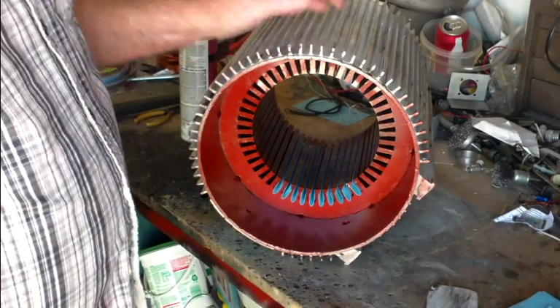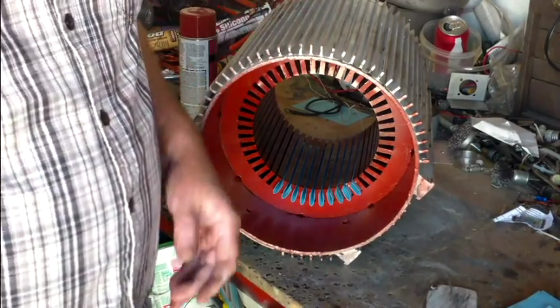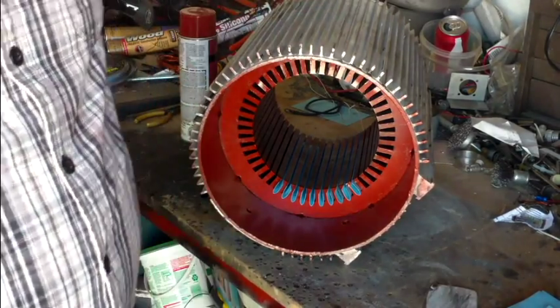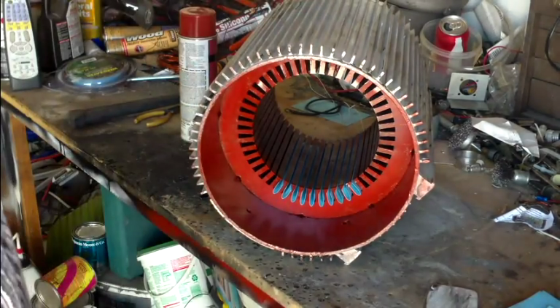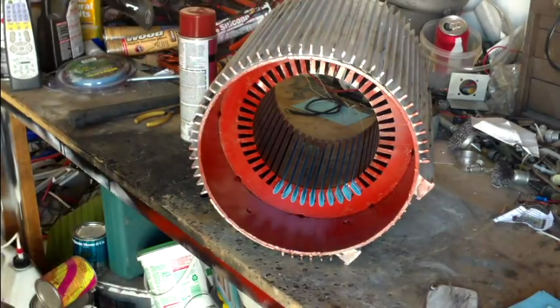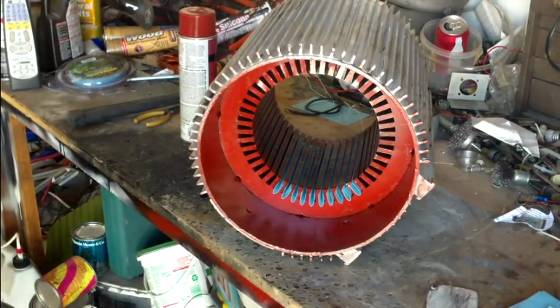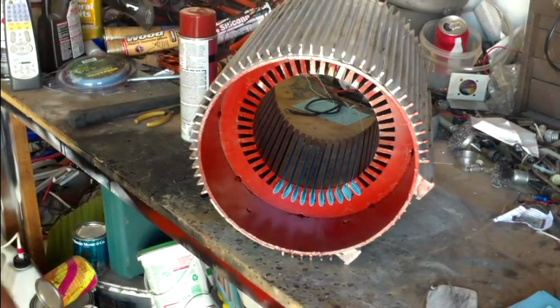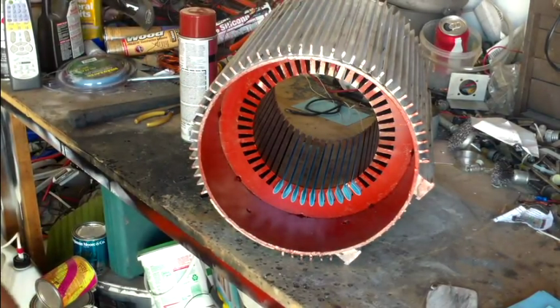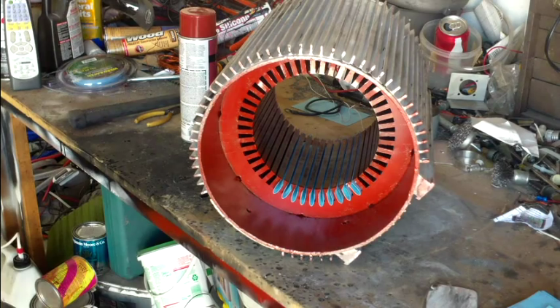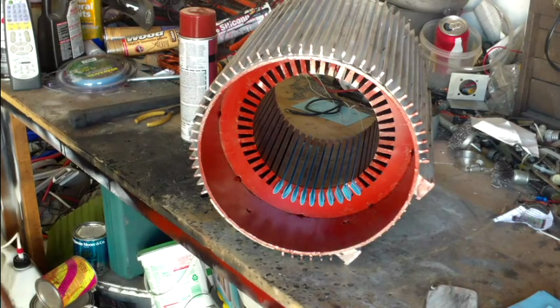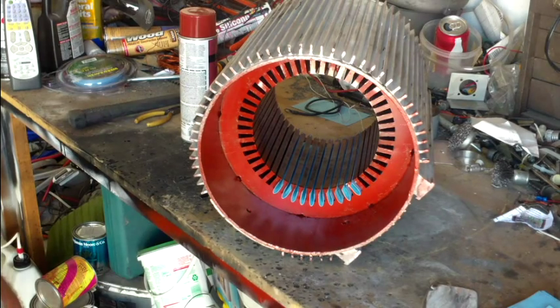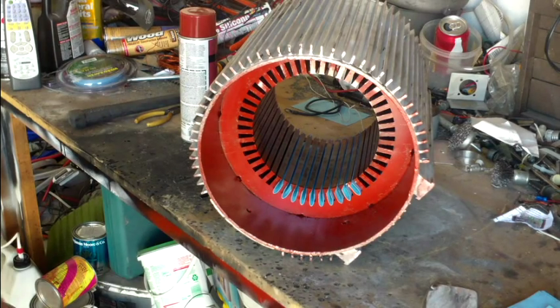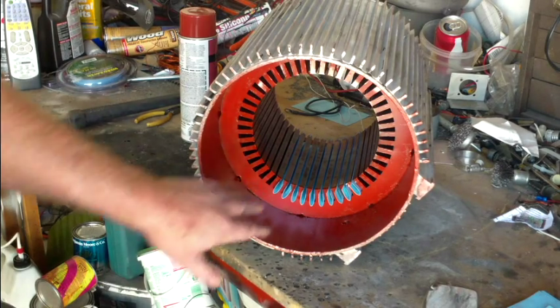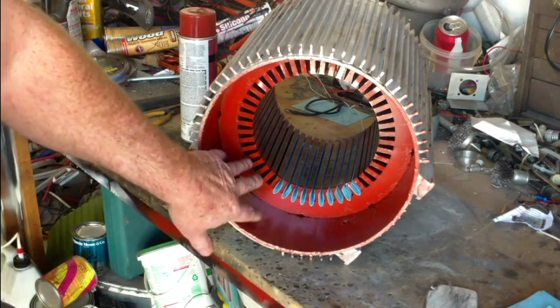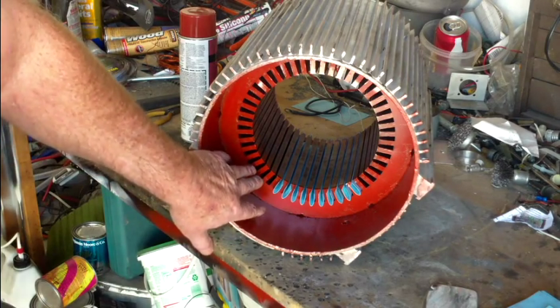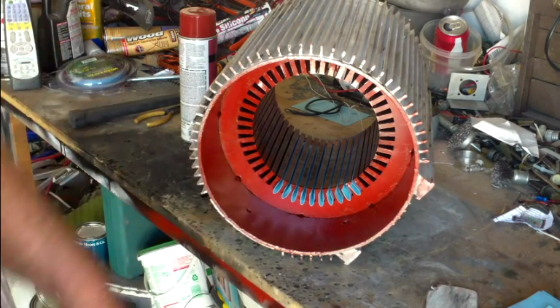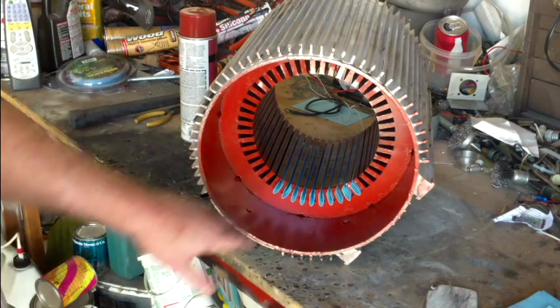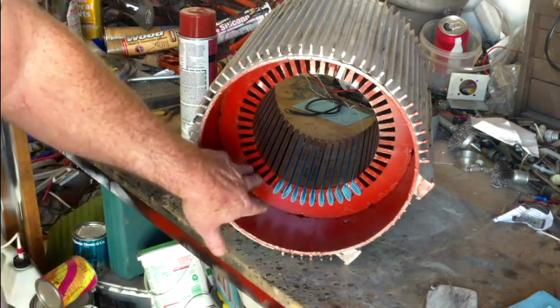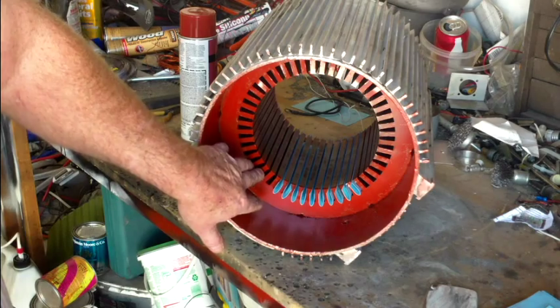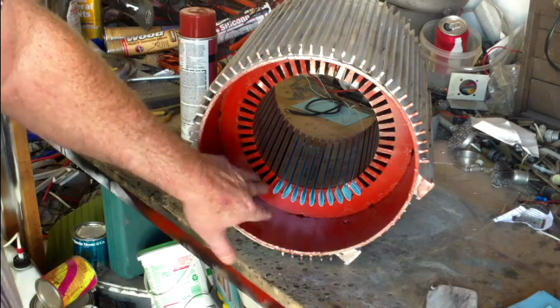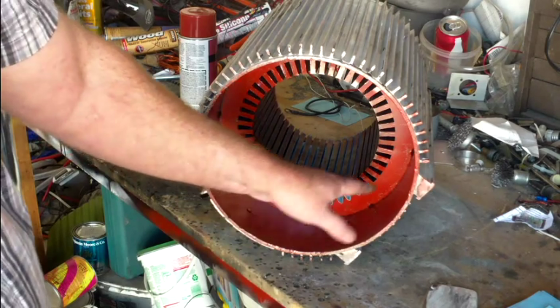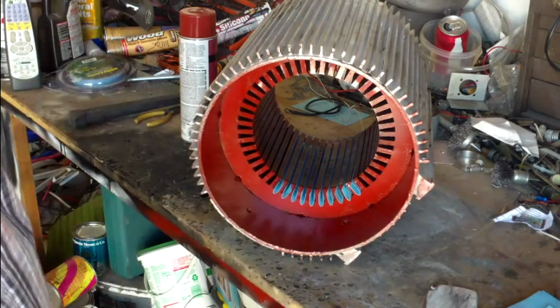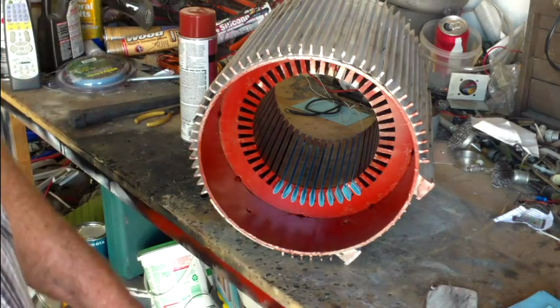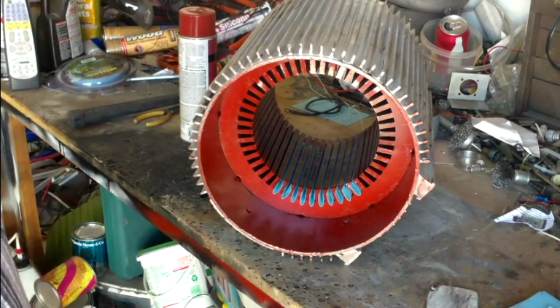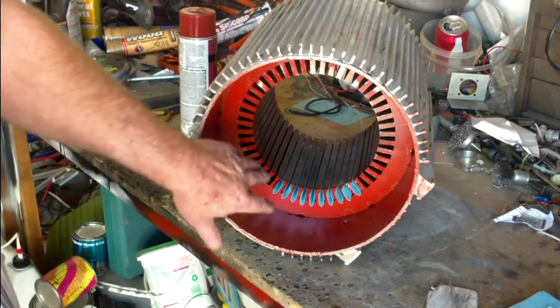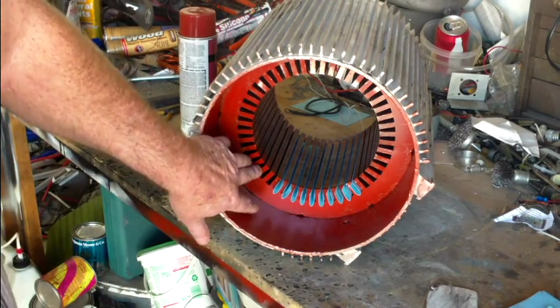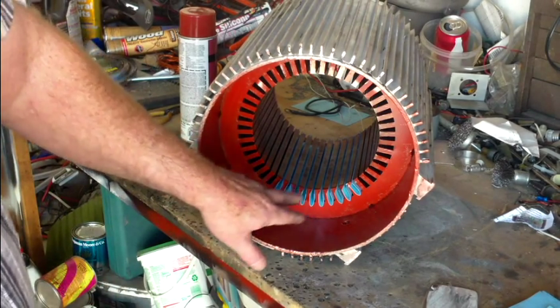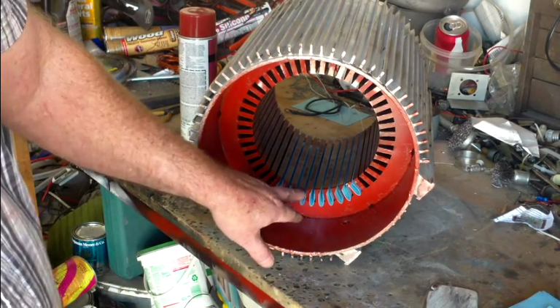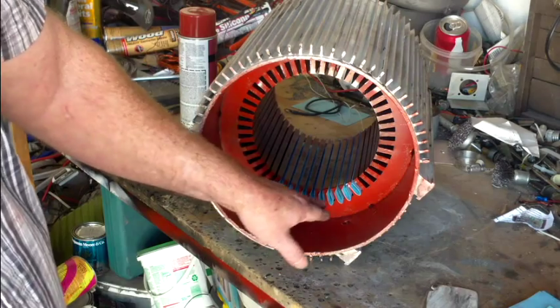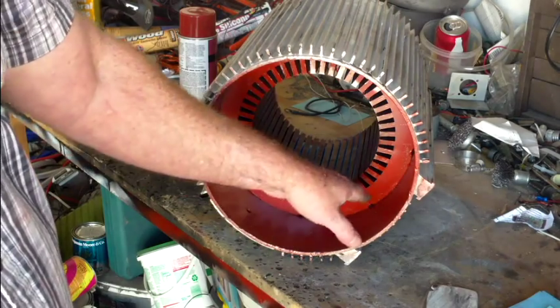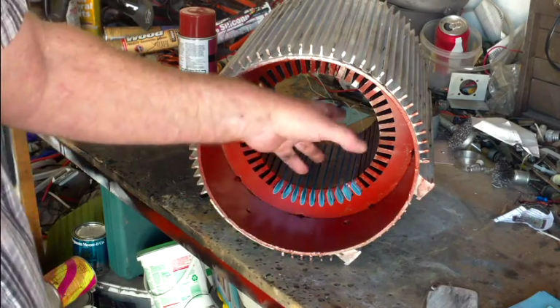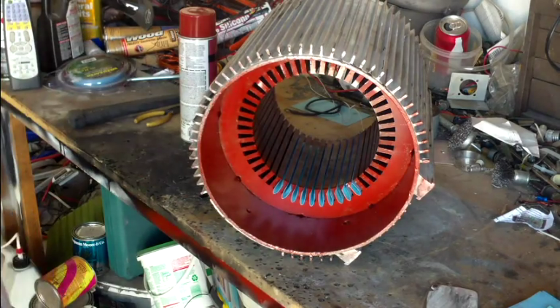We're going to make another video when we start laying the coils in. The coils on each pole take up eight slots: four slots, skip four, four slots.